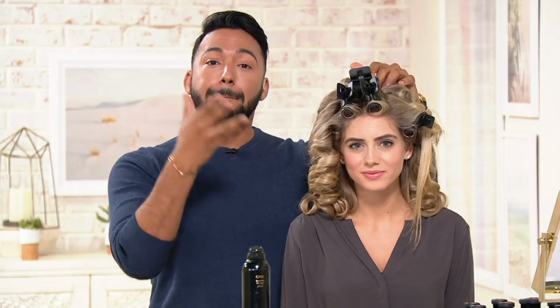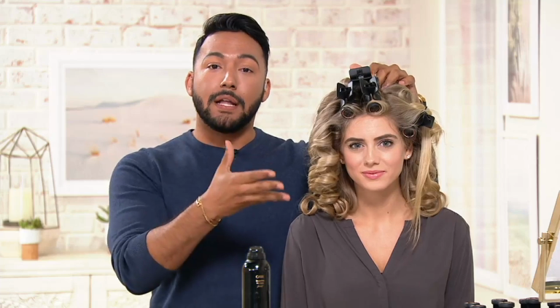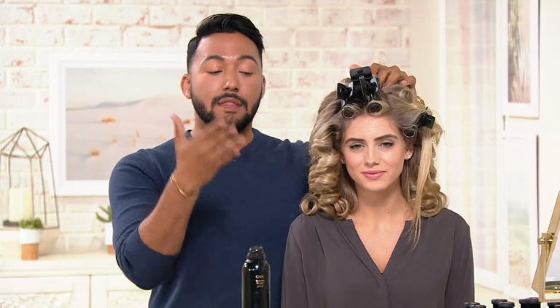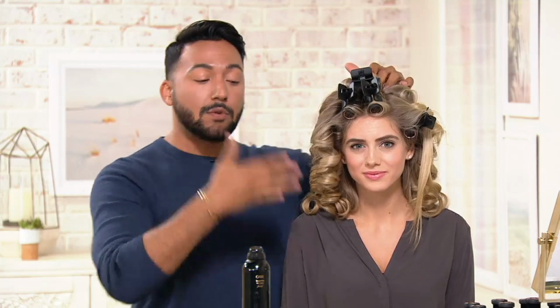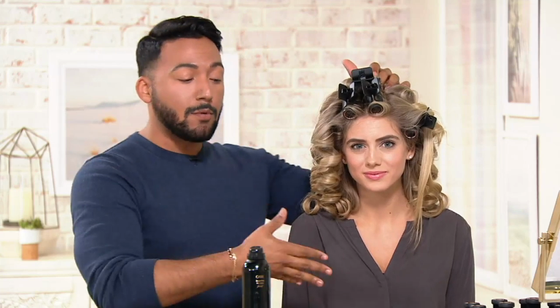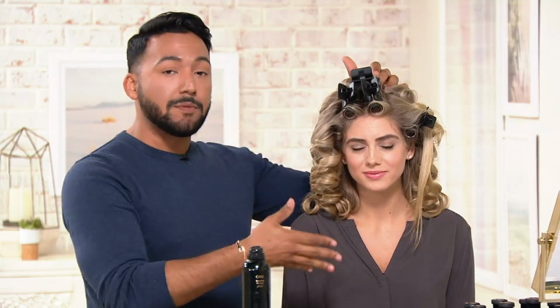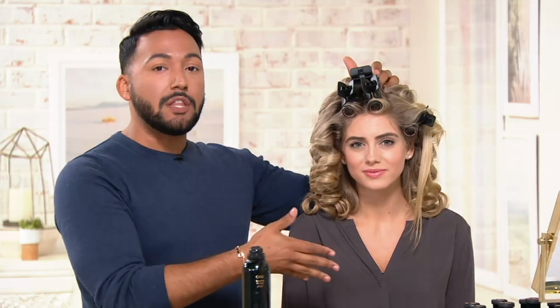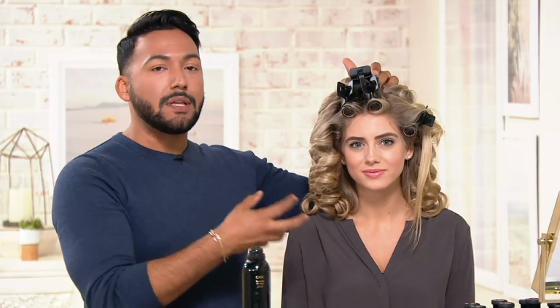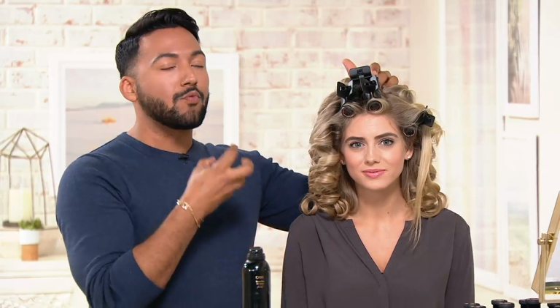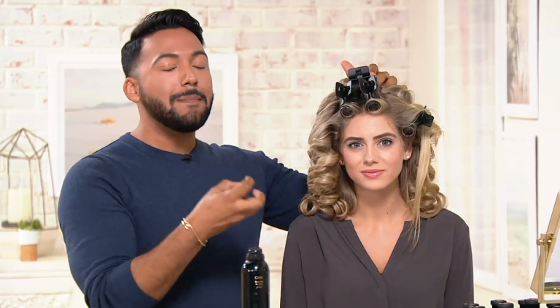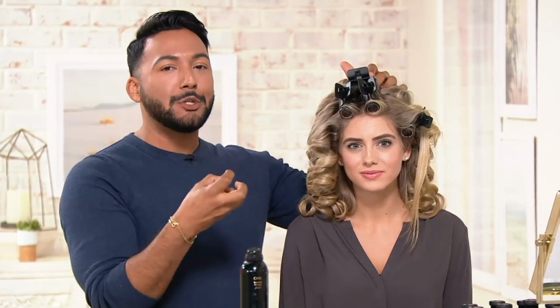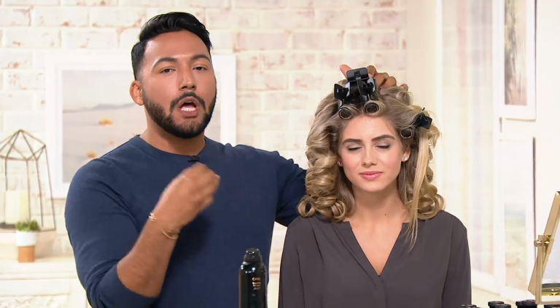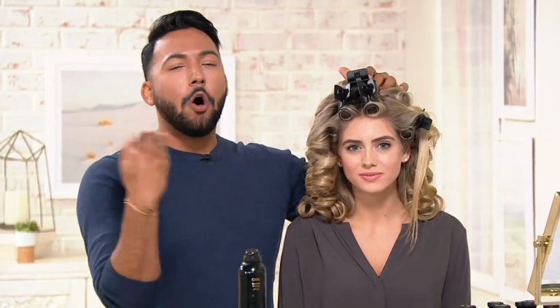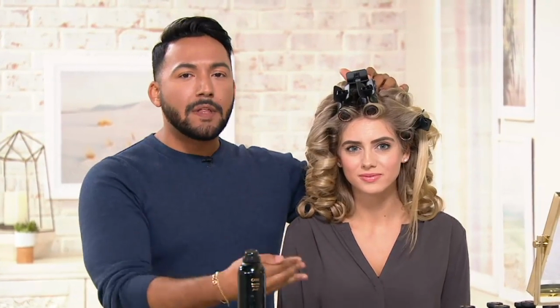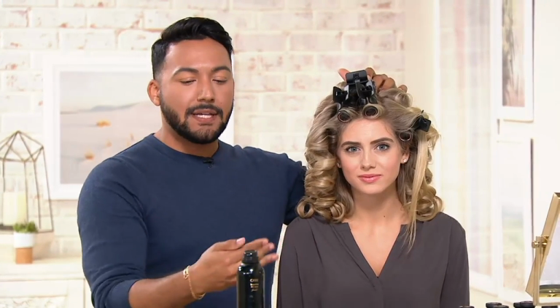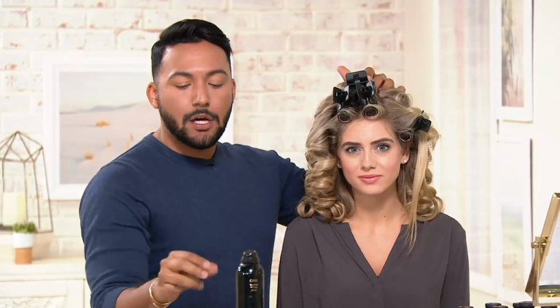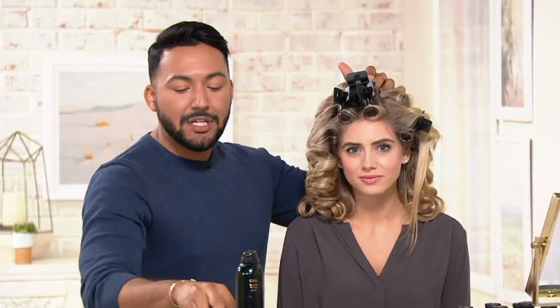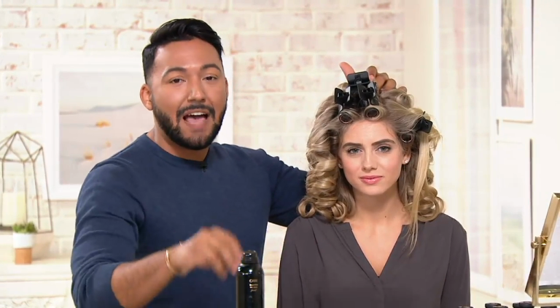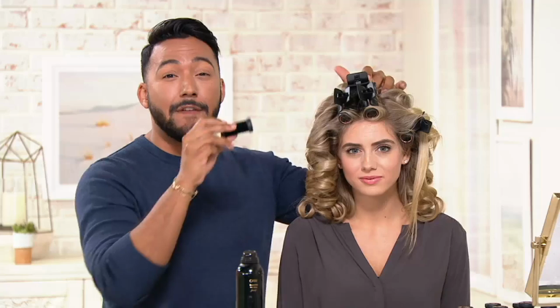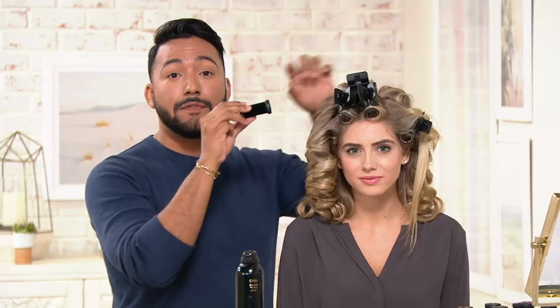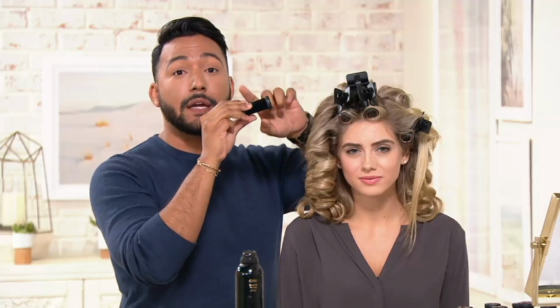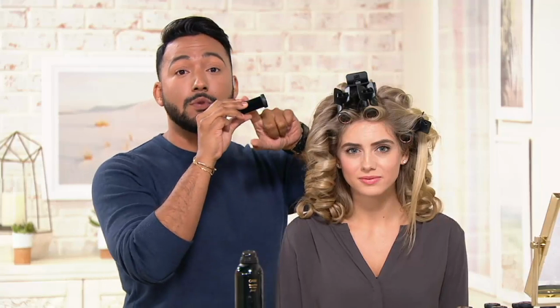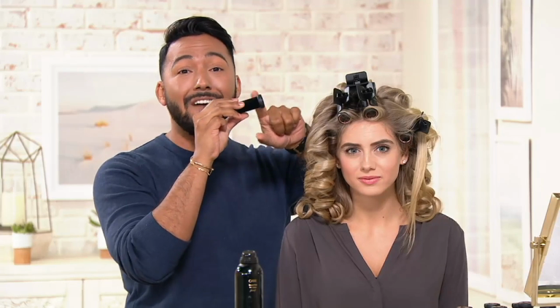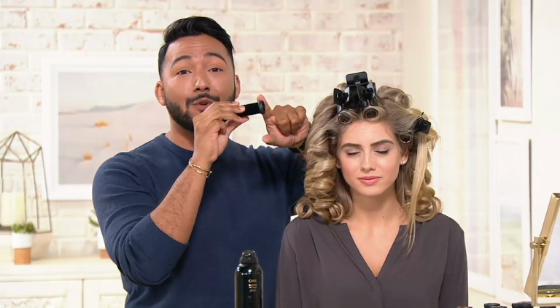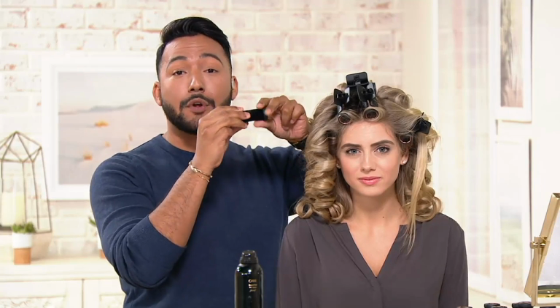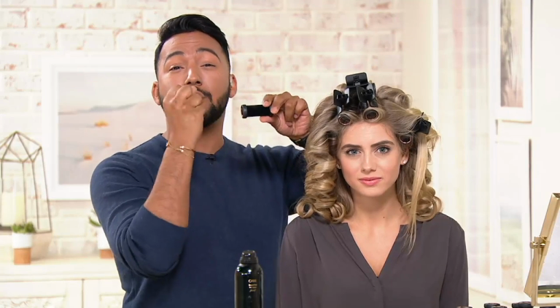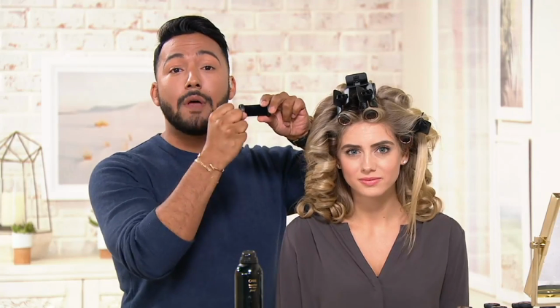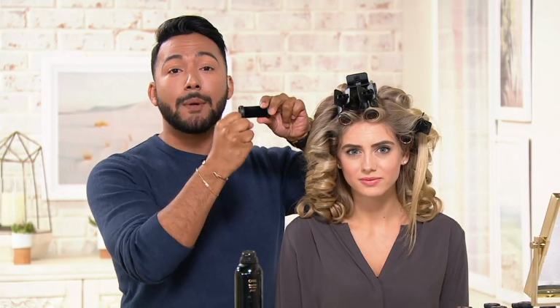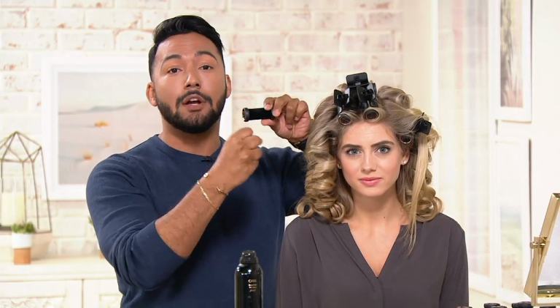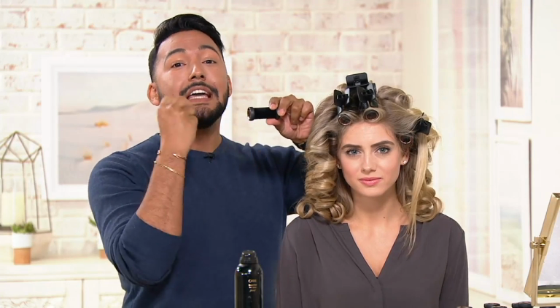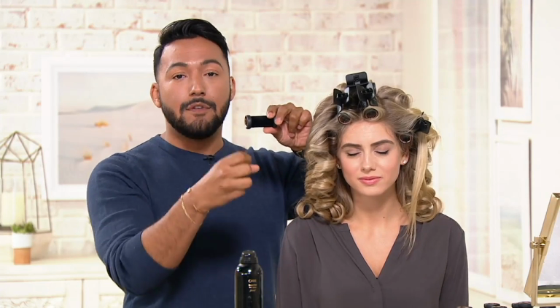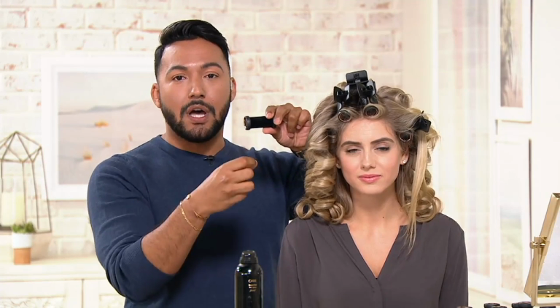But these hot rollers from T3 are reimagined with all the latest technologies. They have a velvet flocking — so not Velcro — which is going to smooth out your hair and give you shine.